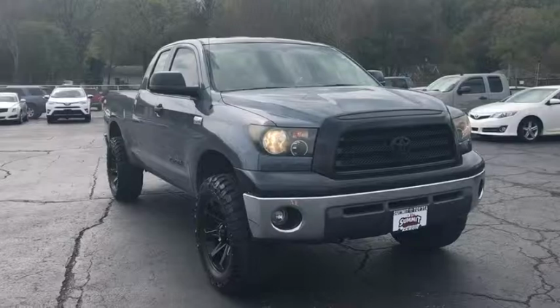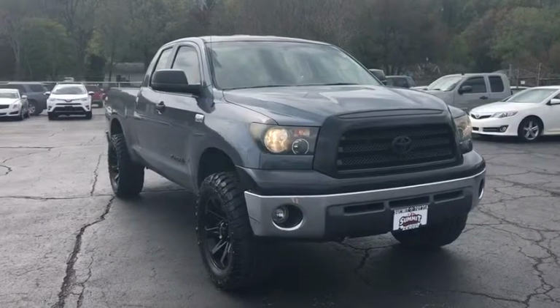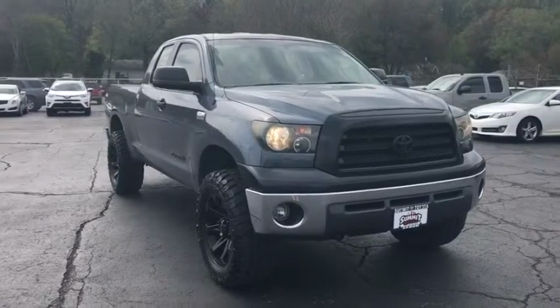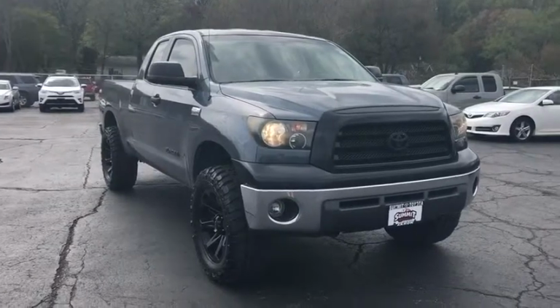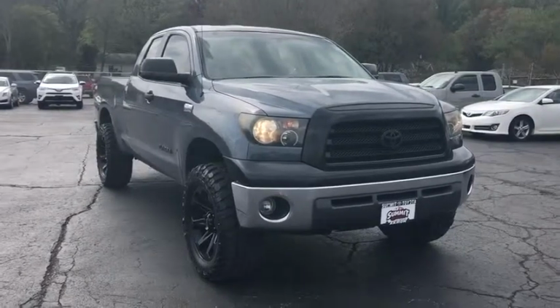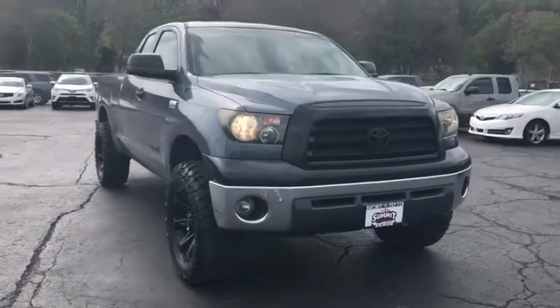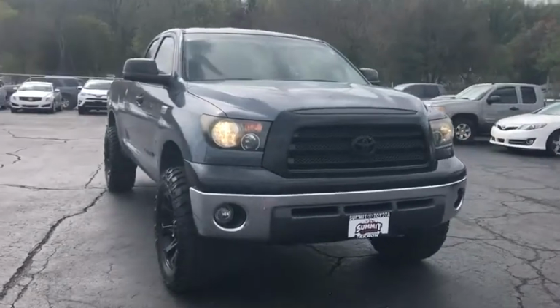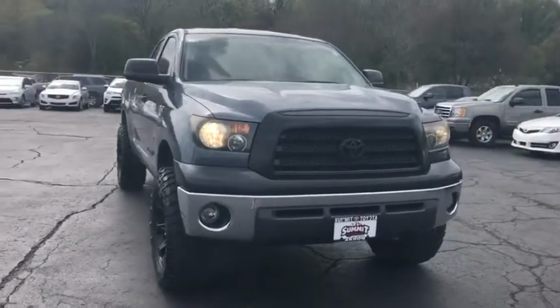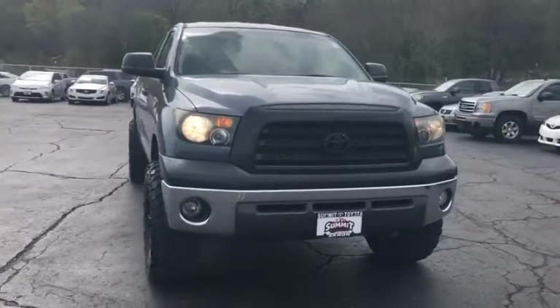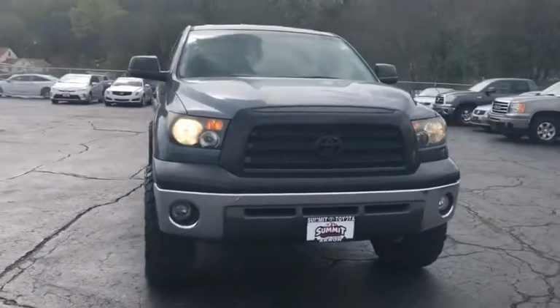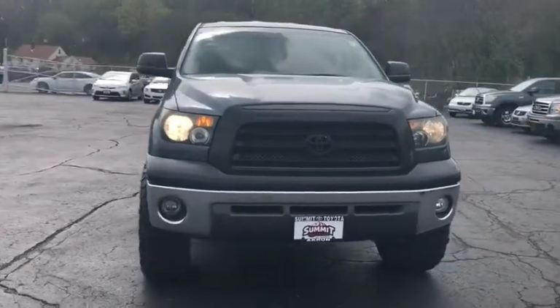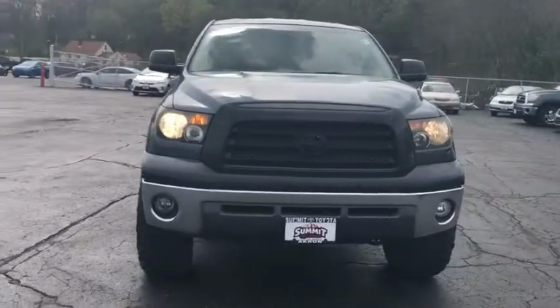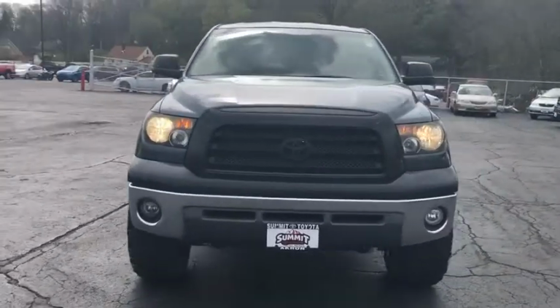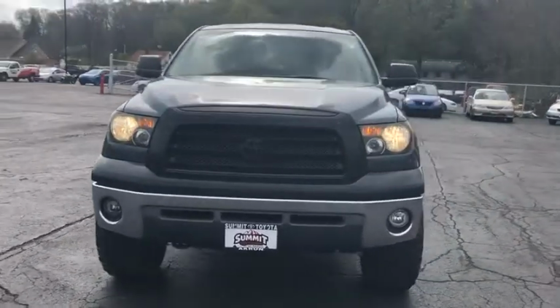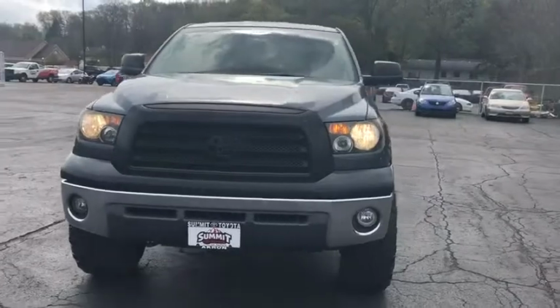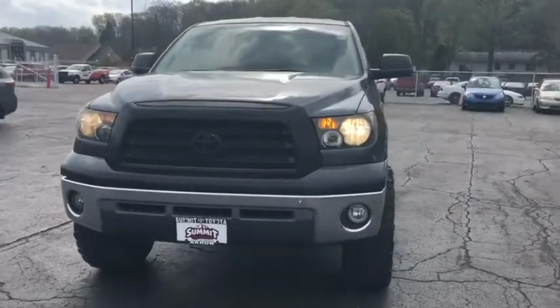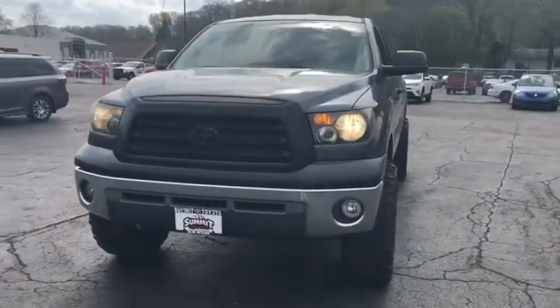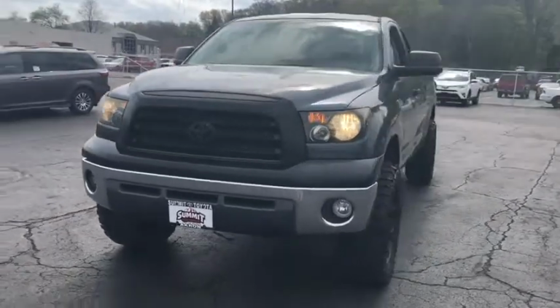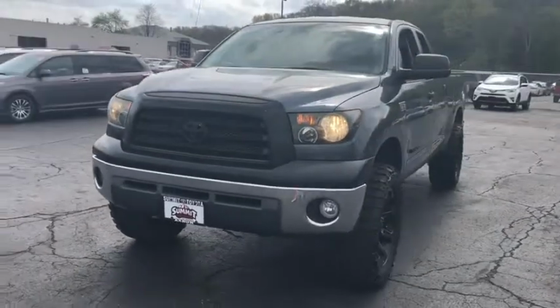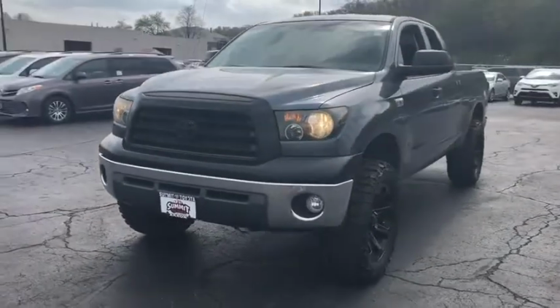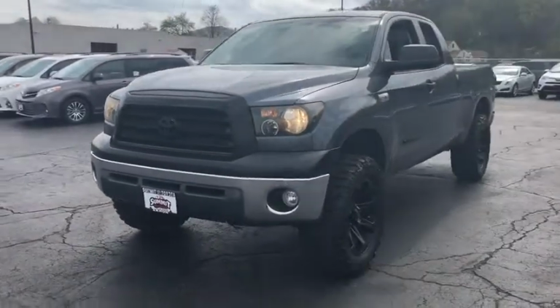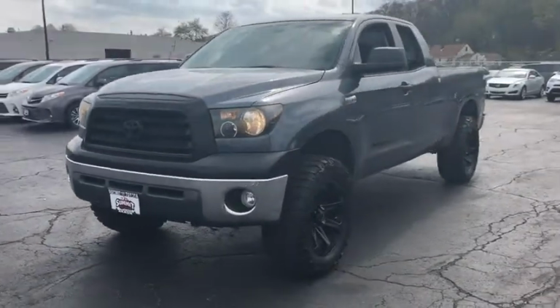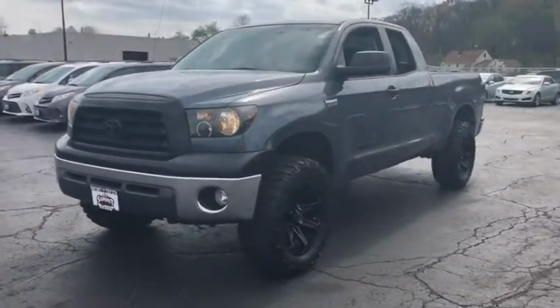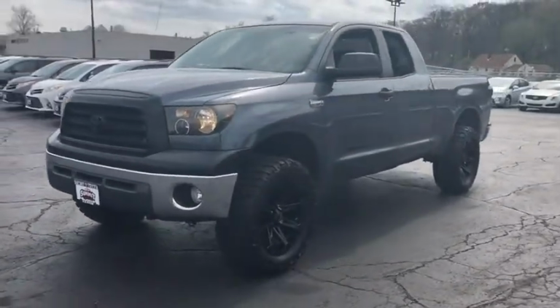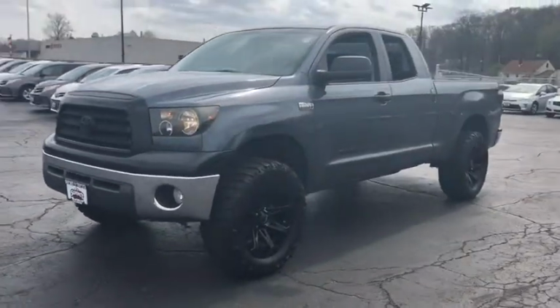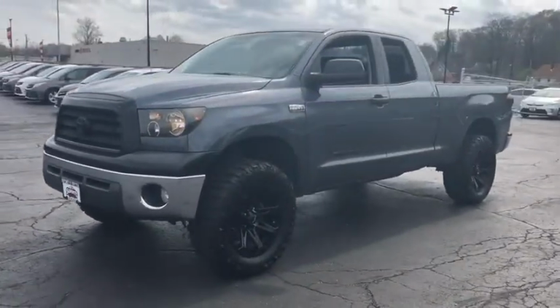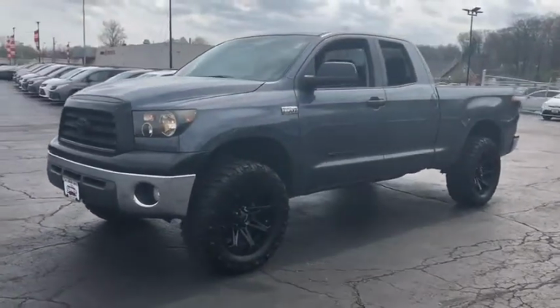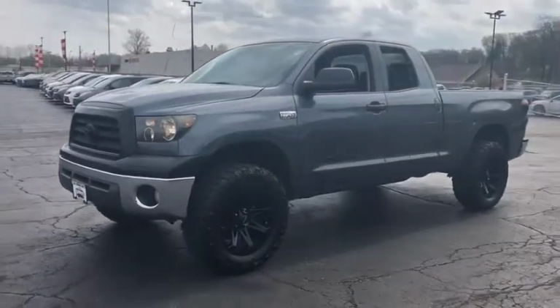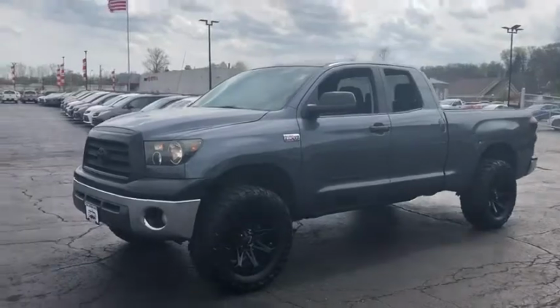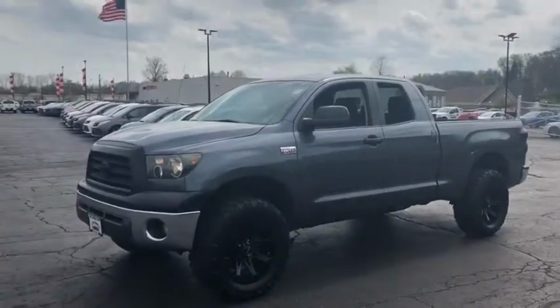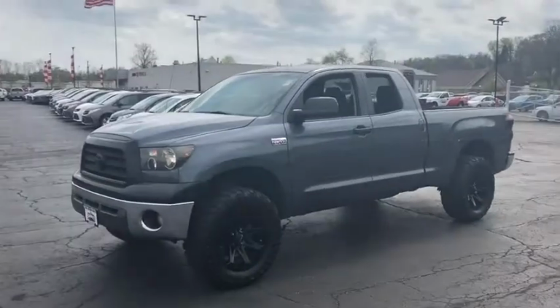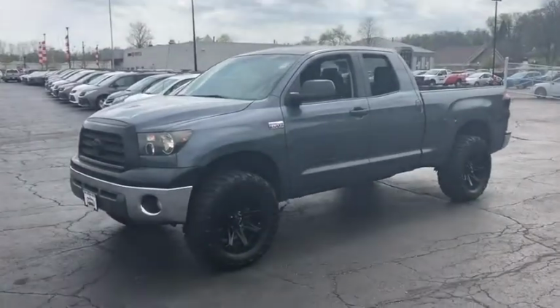A 2008 Toyota Tundra. The Tundra has a number of unique features useful for those using it as a work truck, including extra-large door handles, a deck rail system, and an integrated tow hitch.